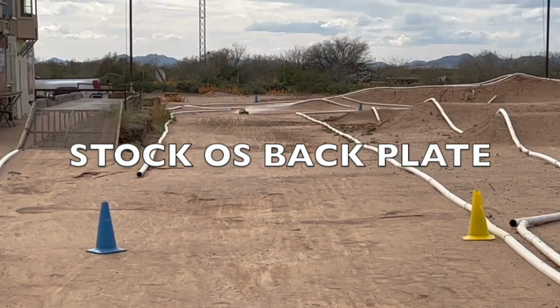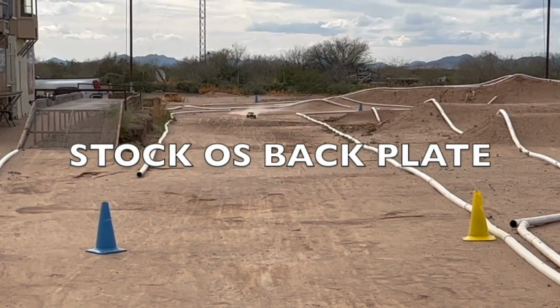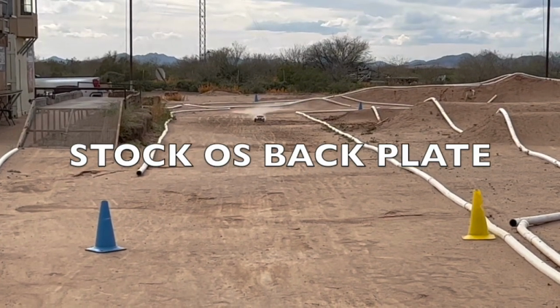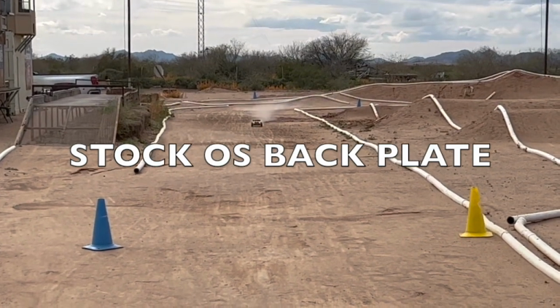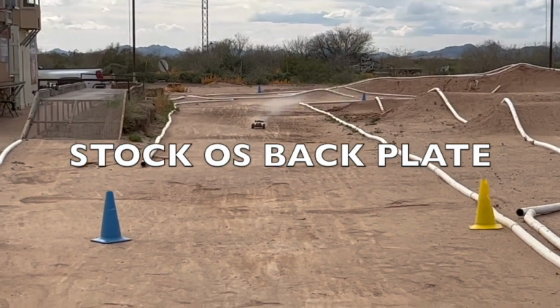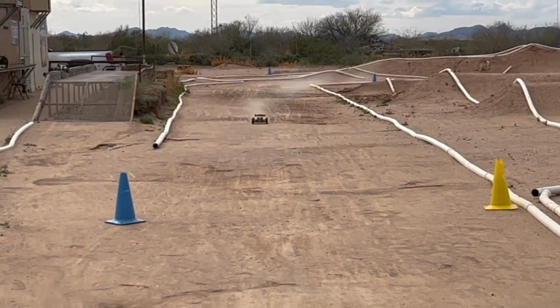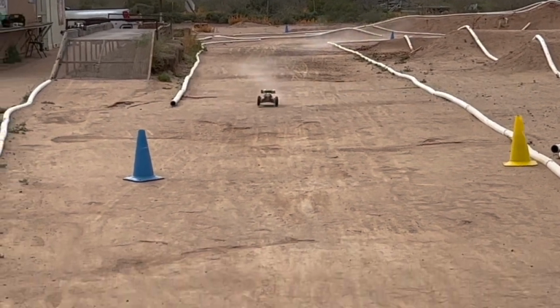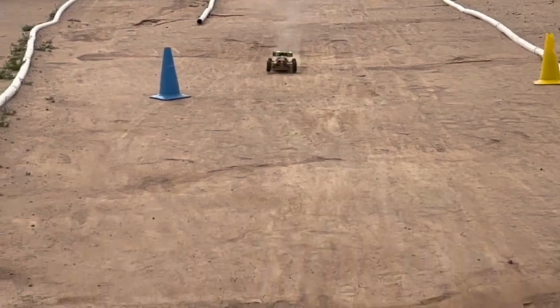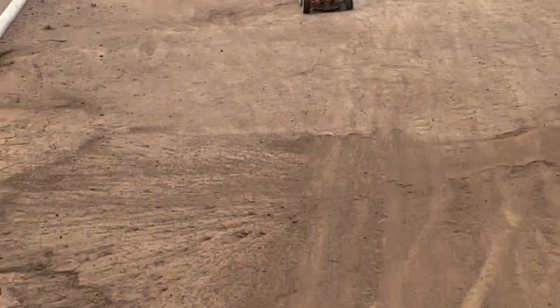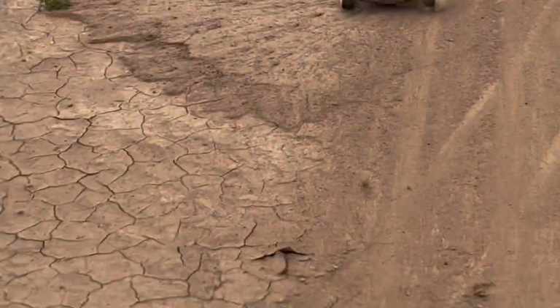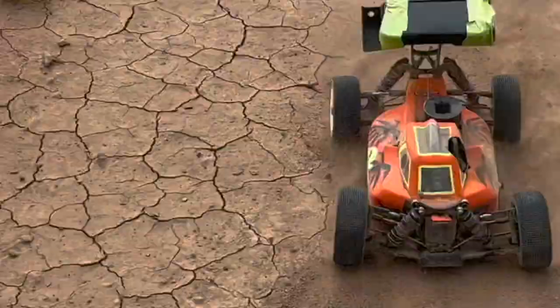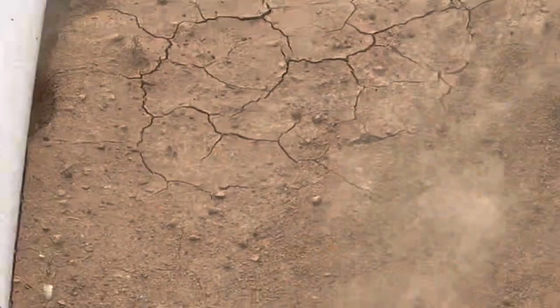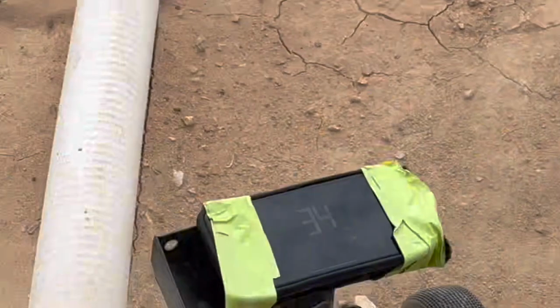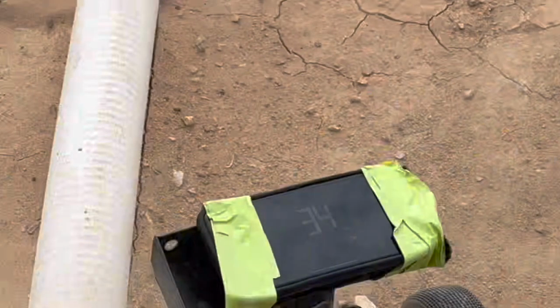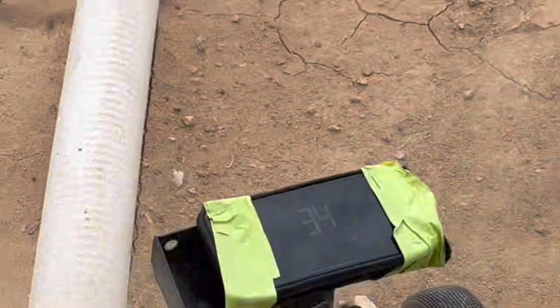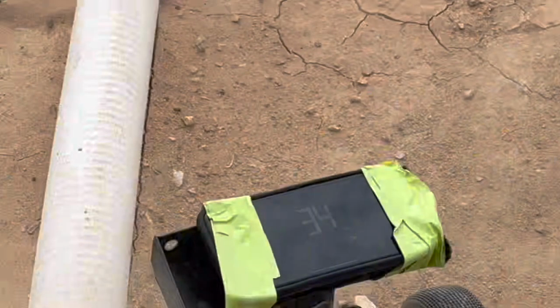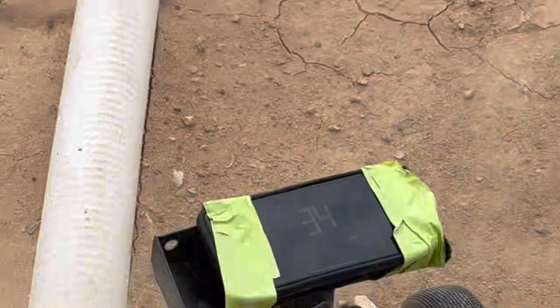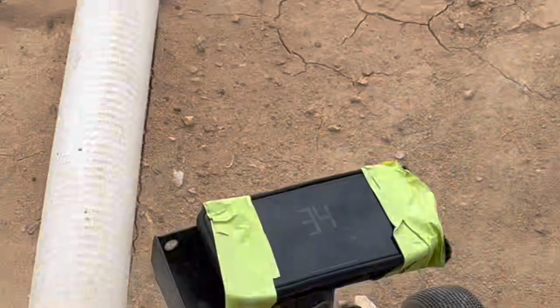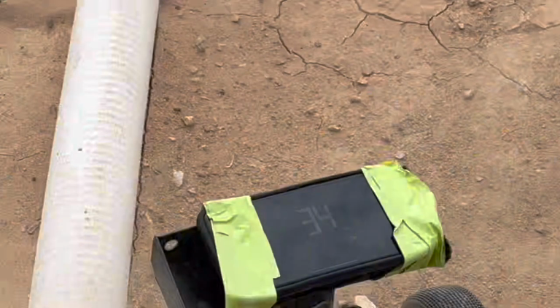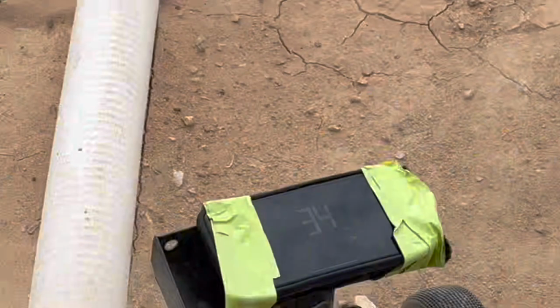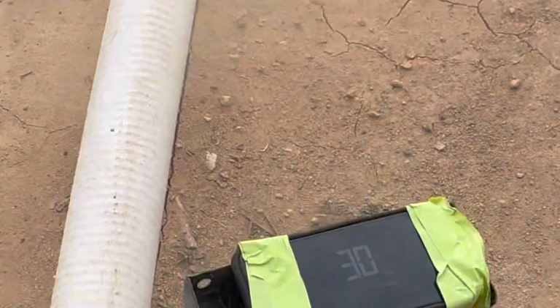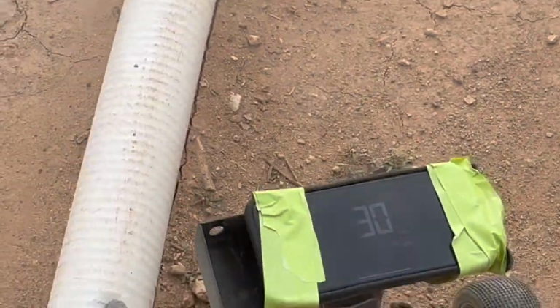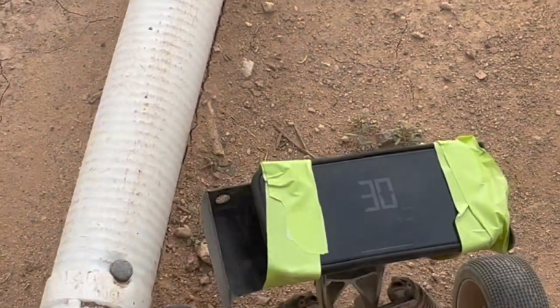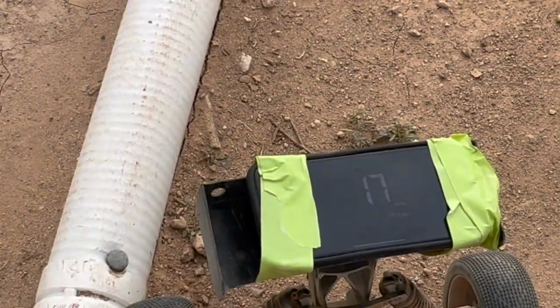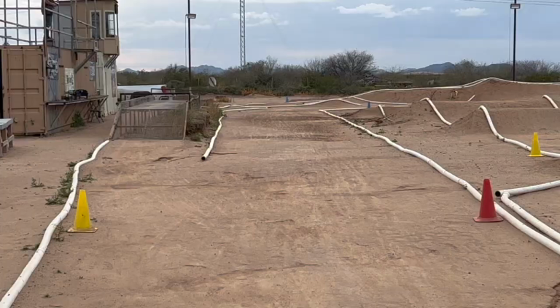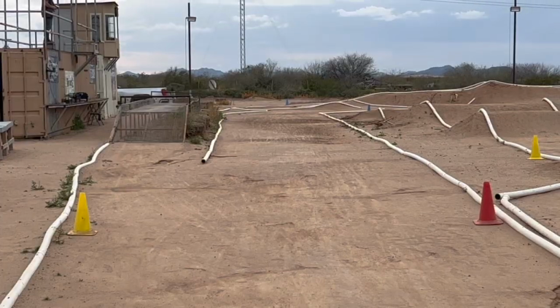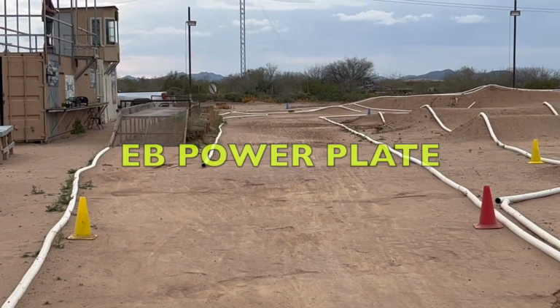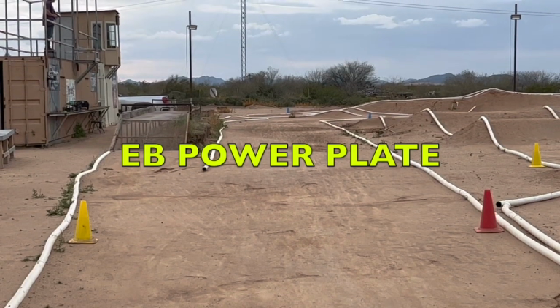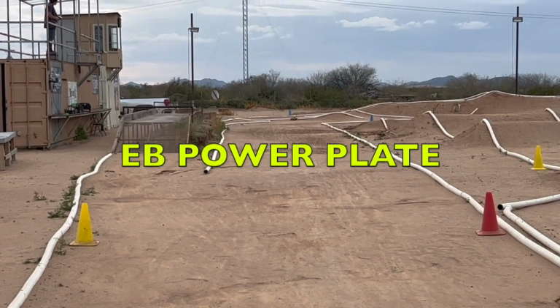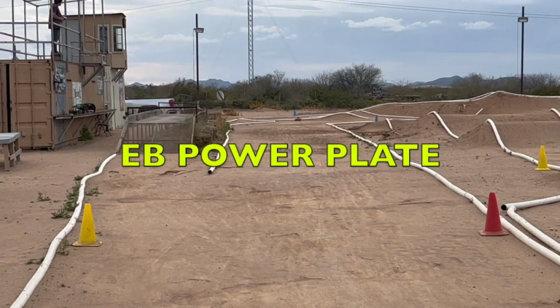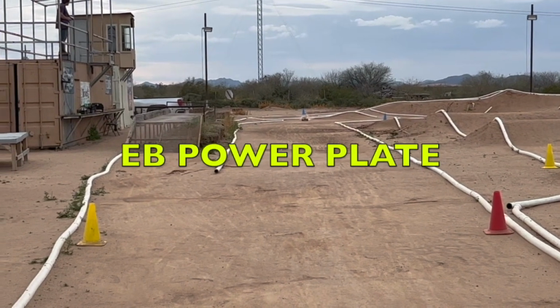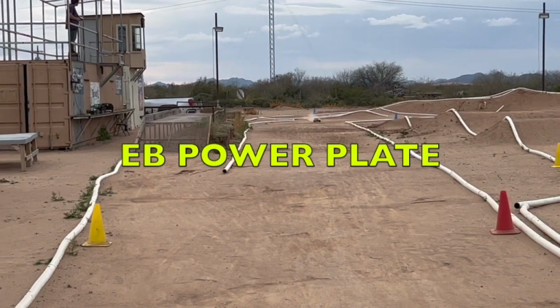First up is some straightaway speed testing. We use controlled starting and stopping points for this. The Eevee powerplate consistently showed 1-2 mph faster than the OS stock backplate.